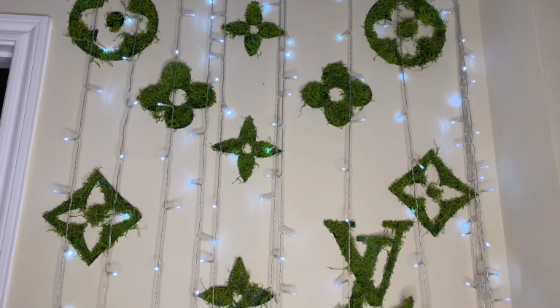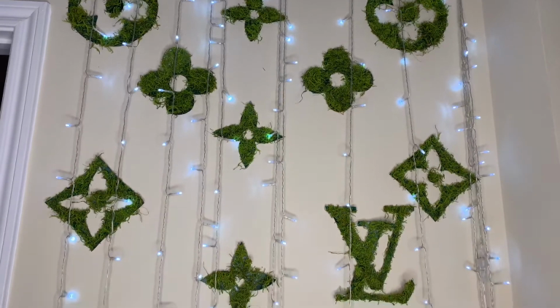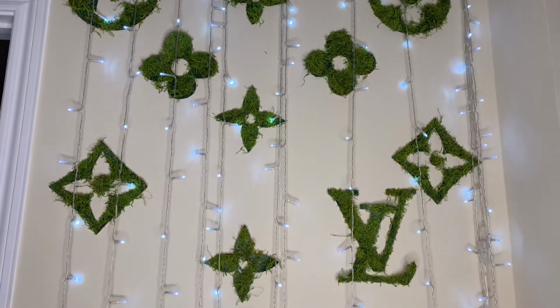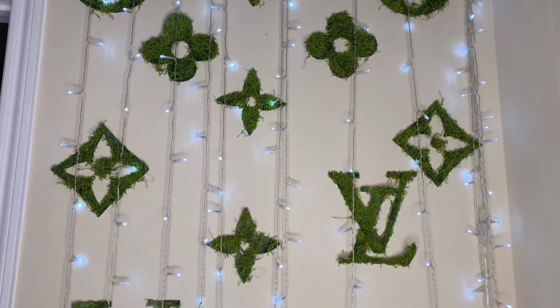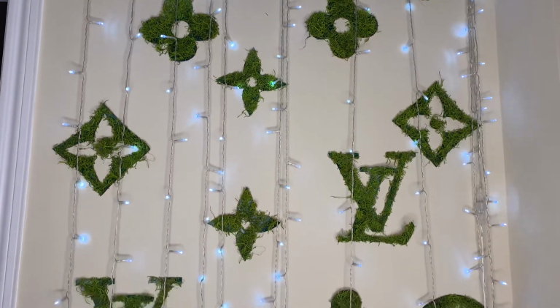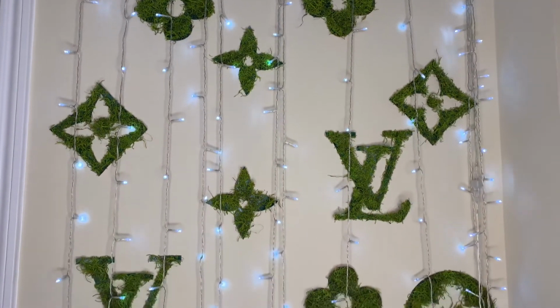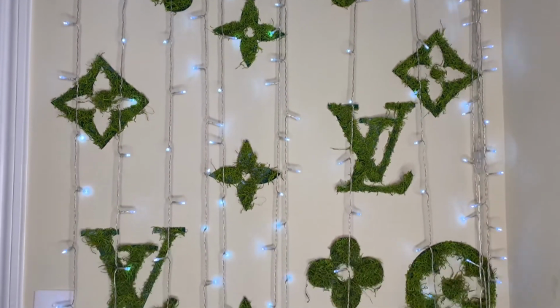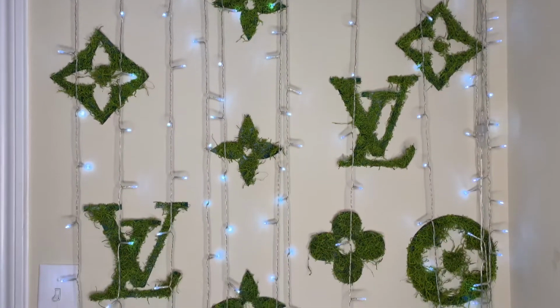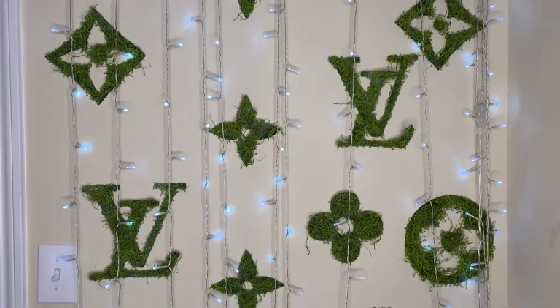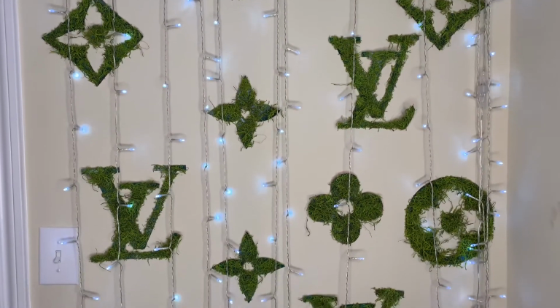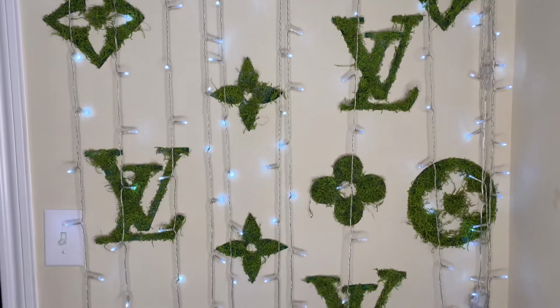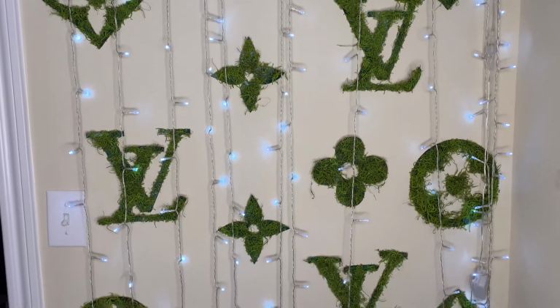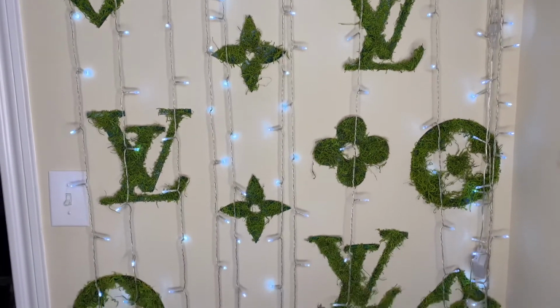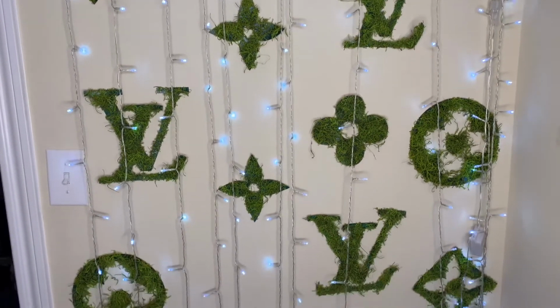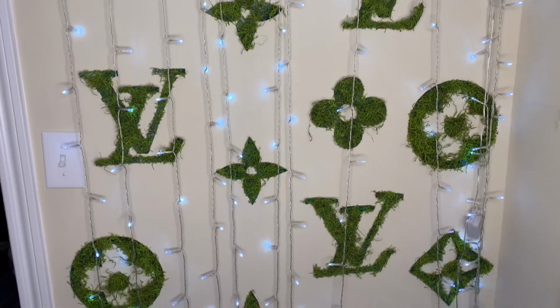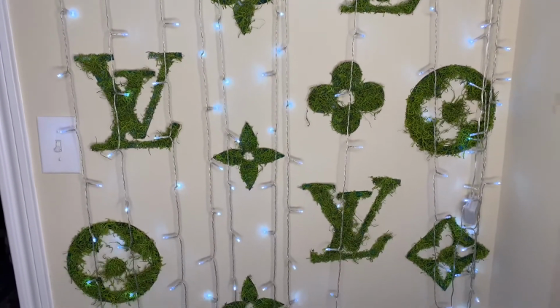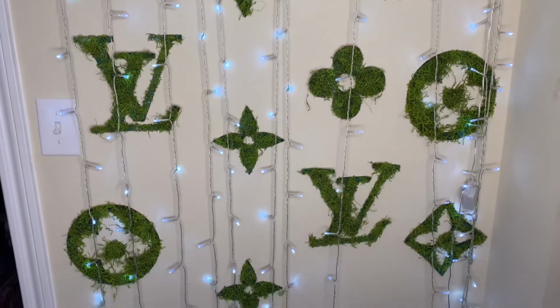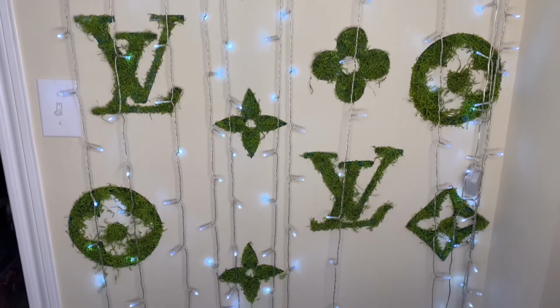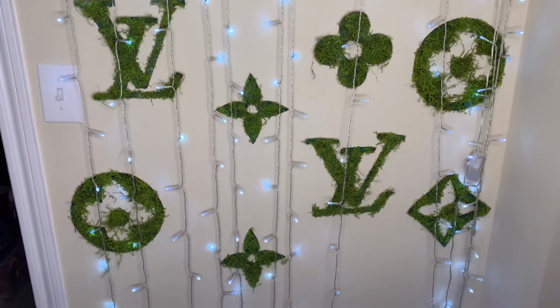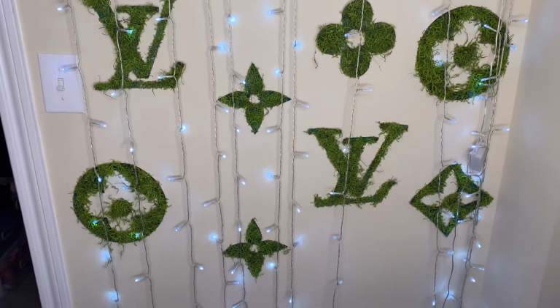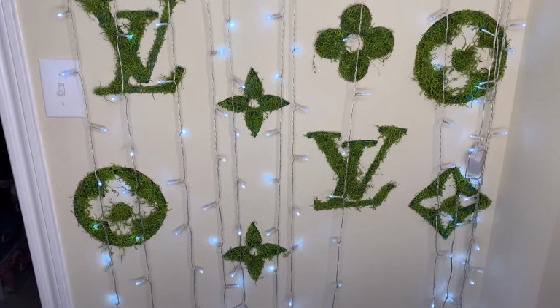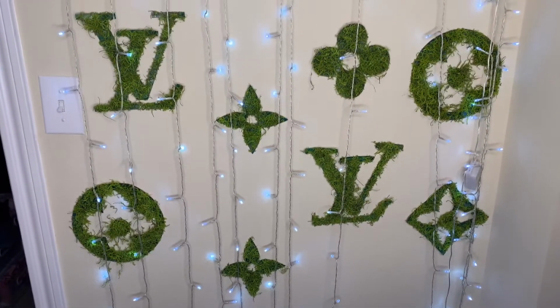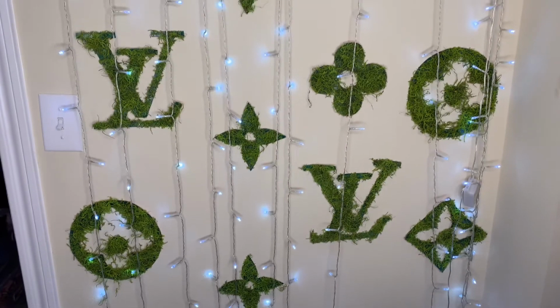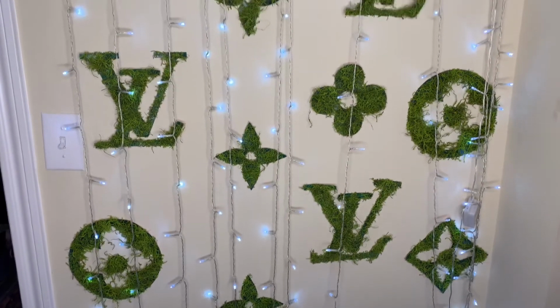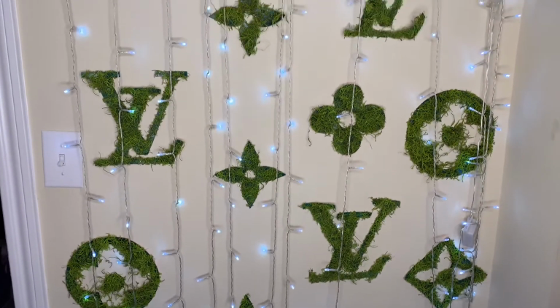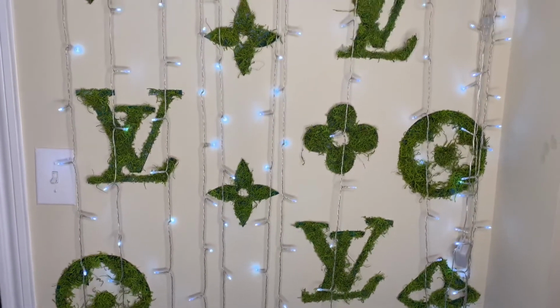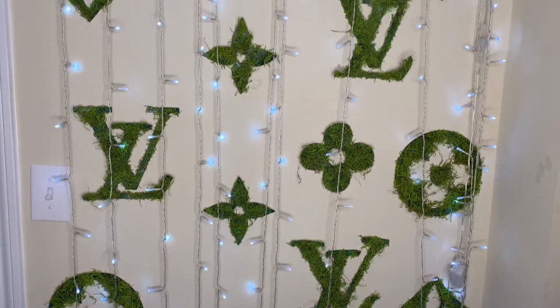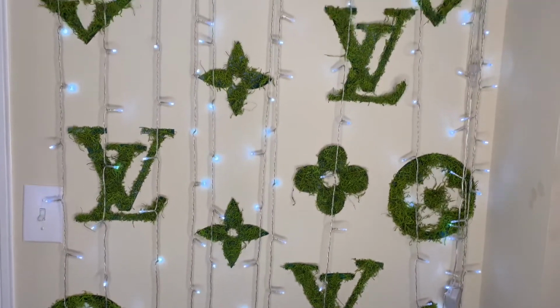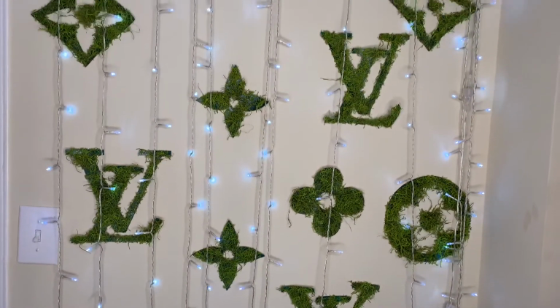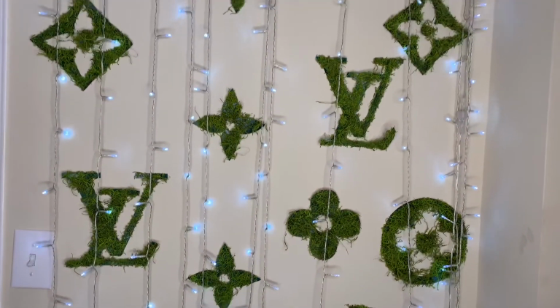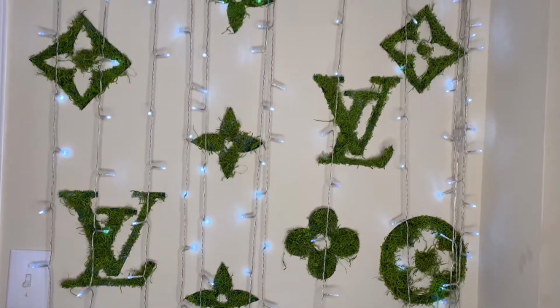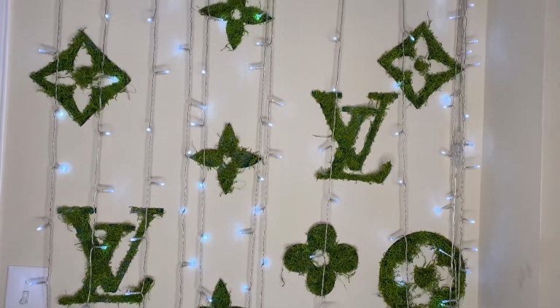Hey y'all, so in this video I'm going to be showing y'all how I got this Louis Vuitton grass wall for around $35 — yep, $35. So if you guys are interested, just stay around to see how I did it.